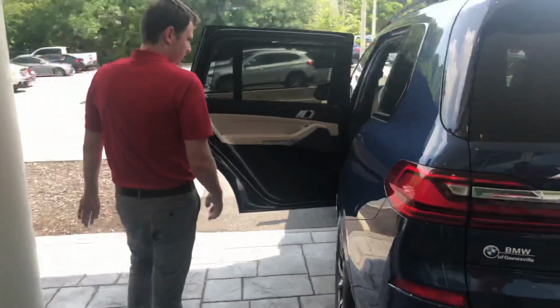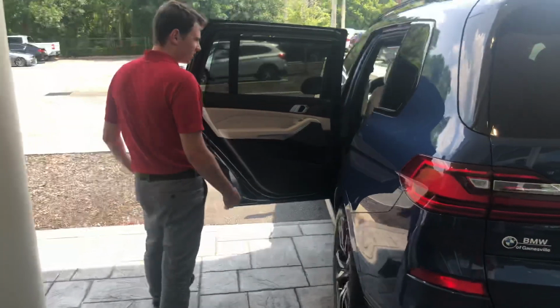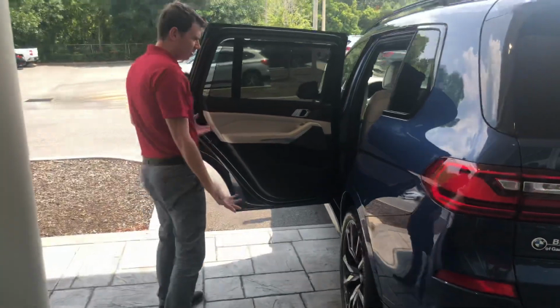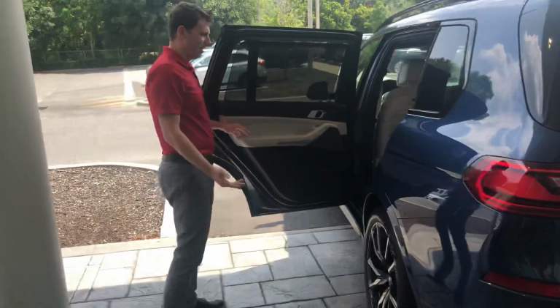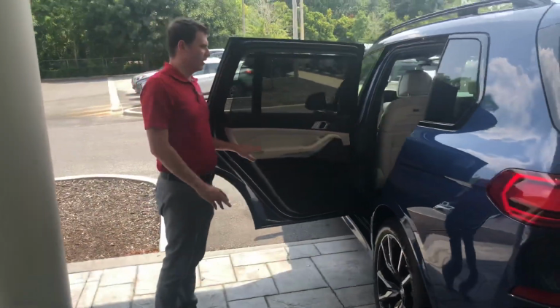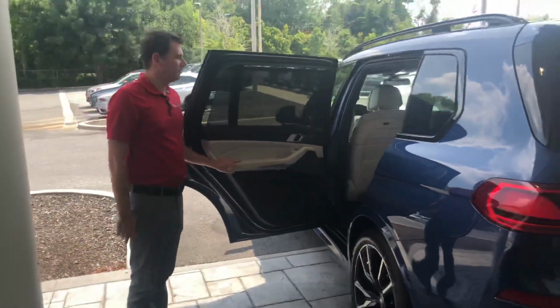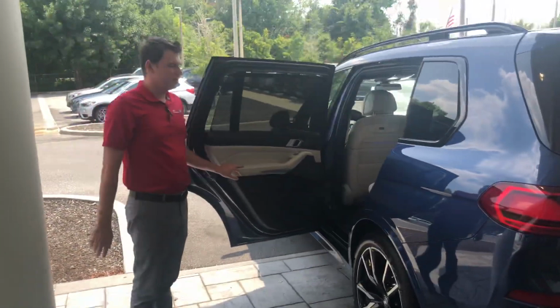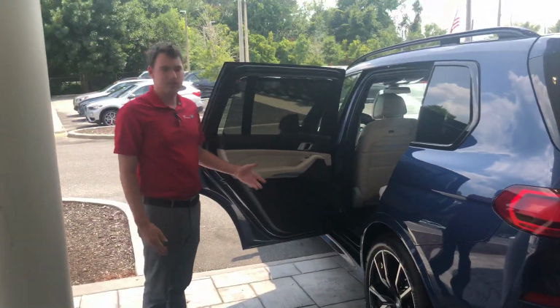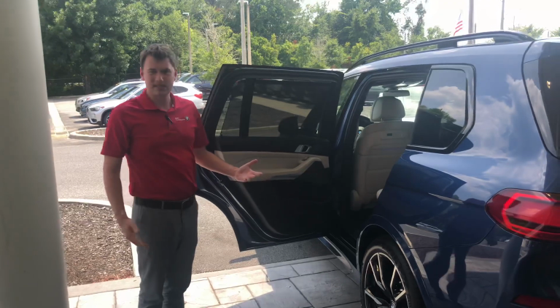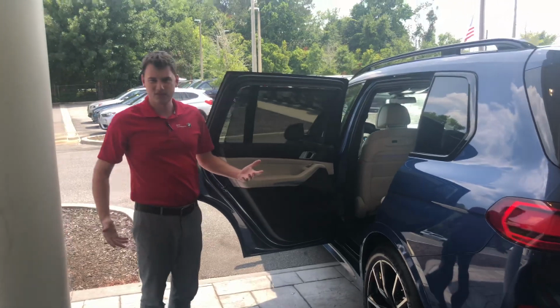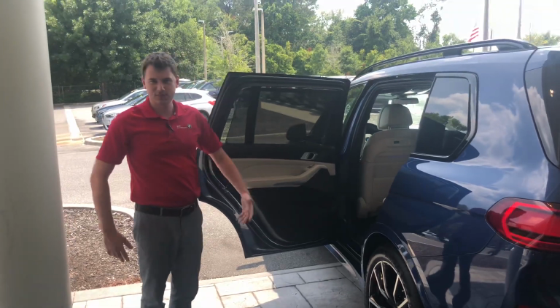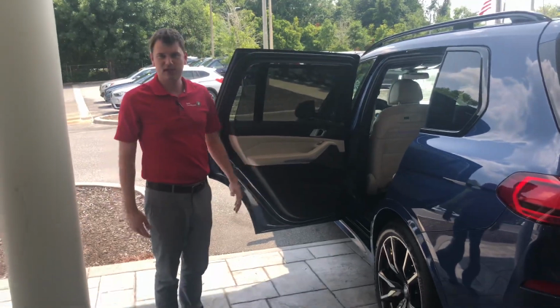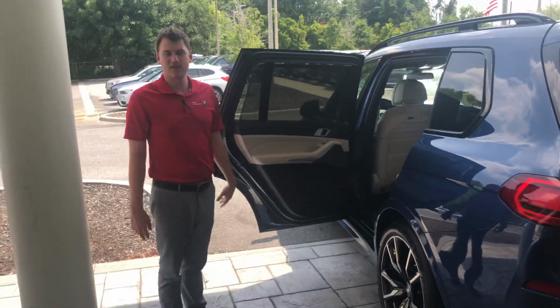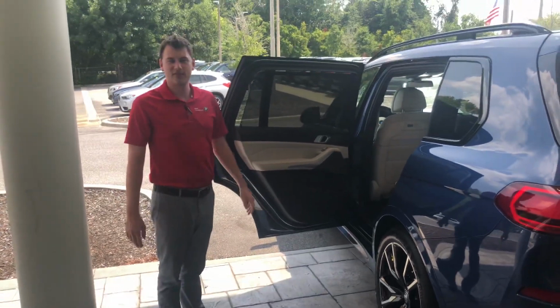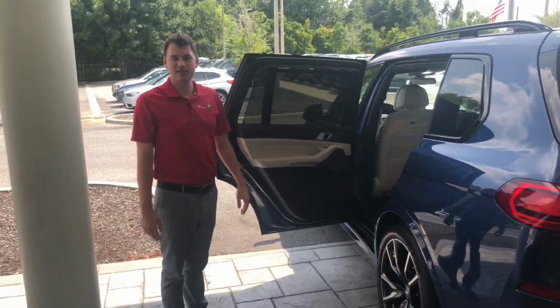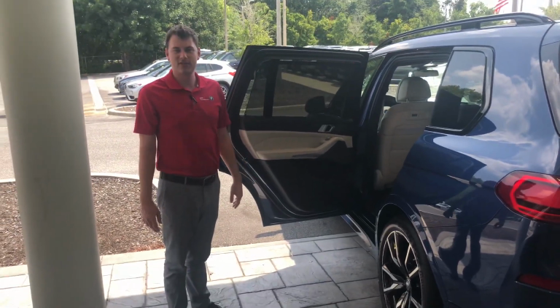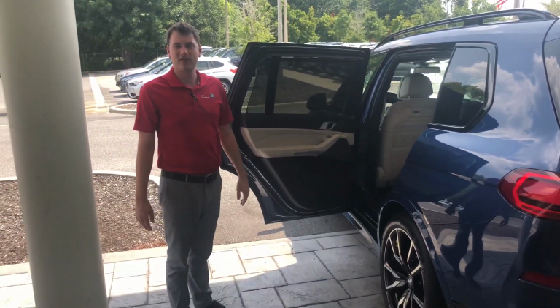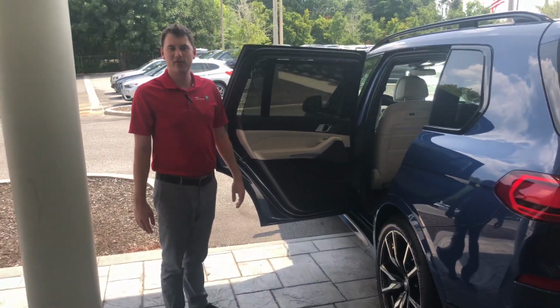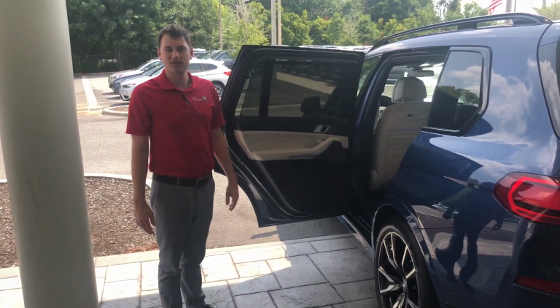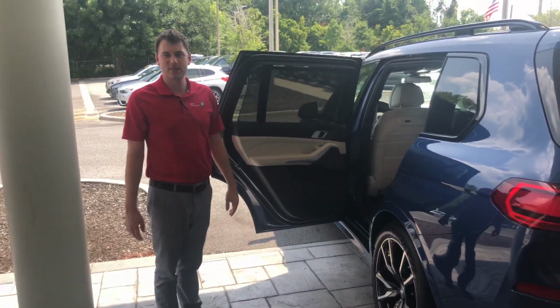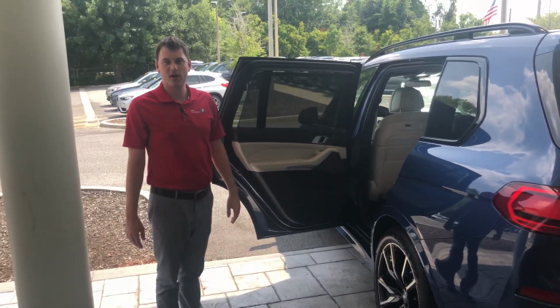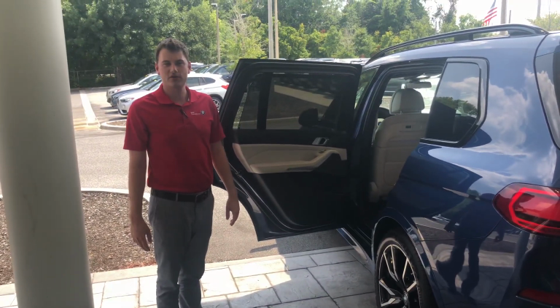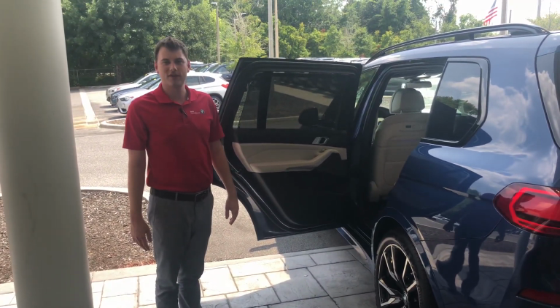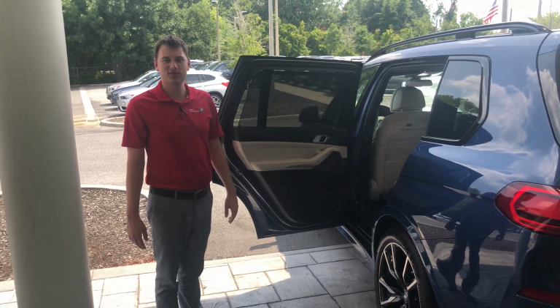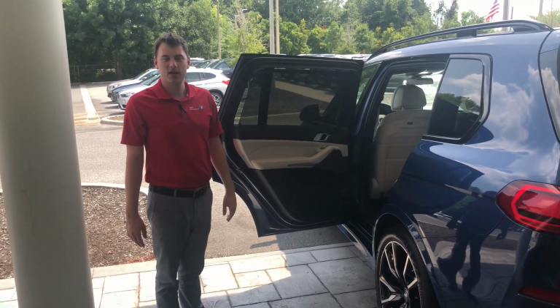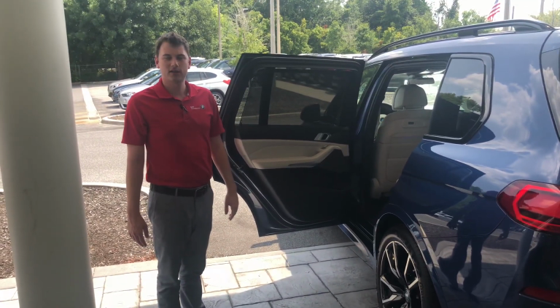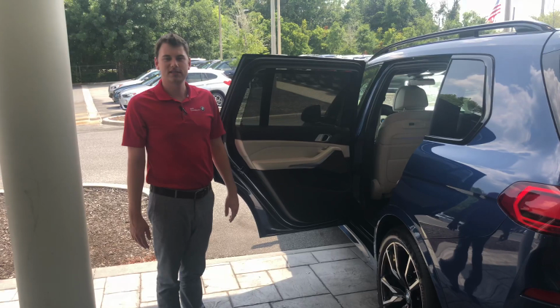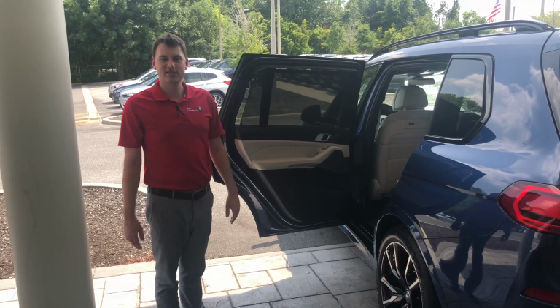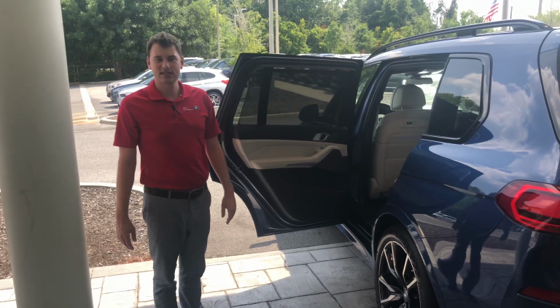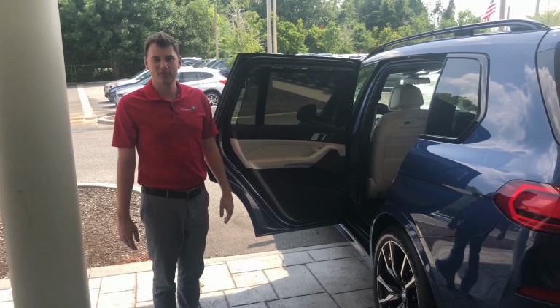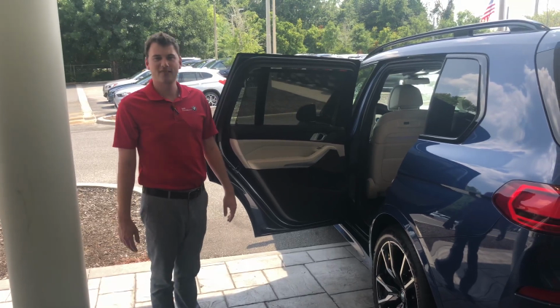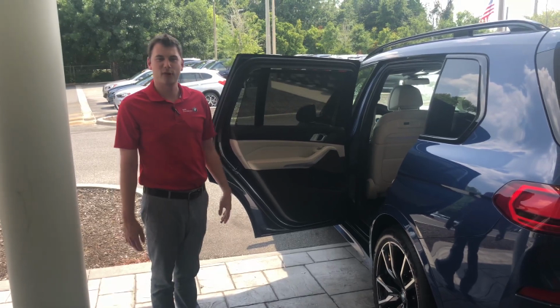So that's going to be the main space differences between the X5 and the X7. If you have any questions, give me a call at 352-376-4551. Thanks.